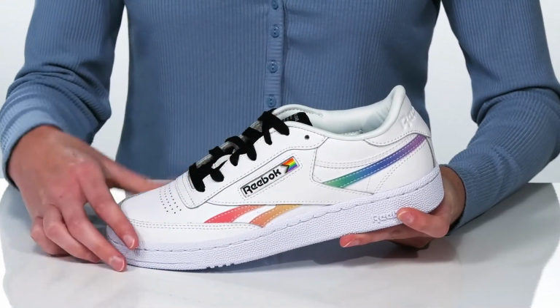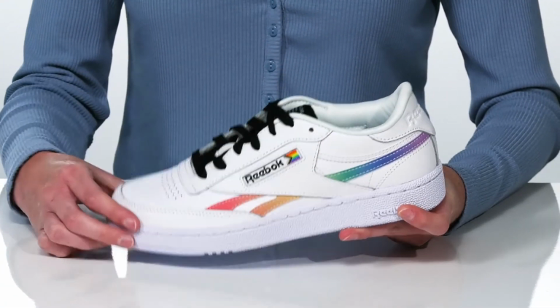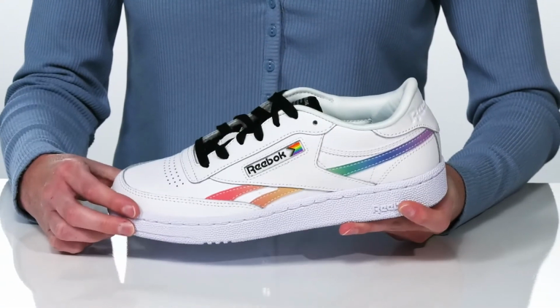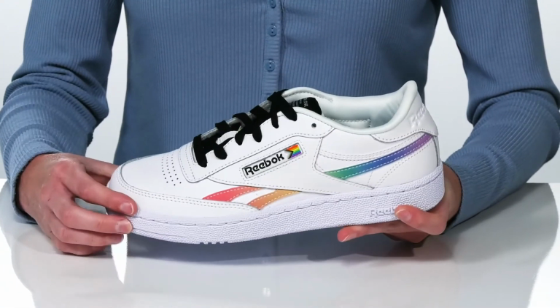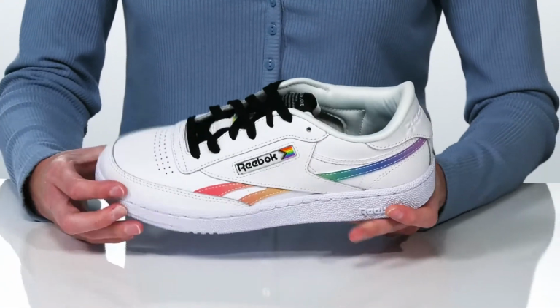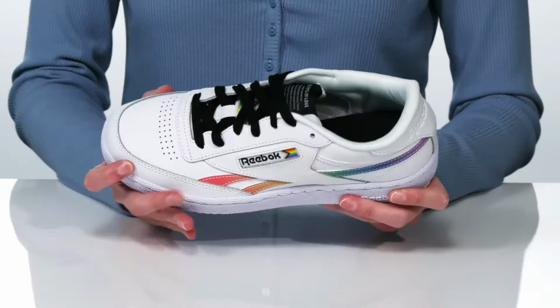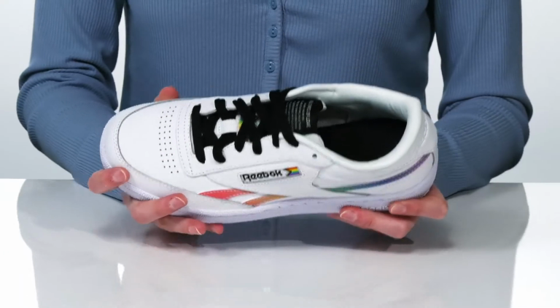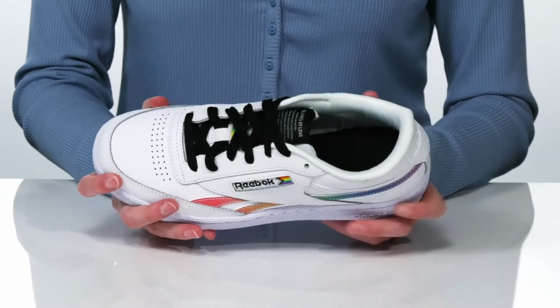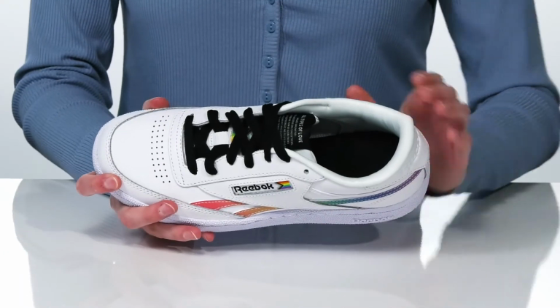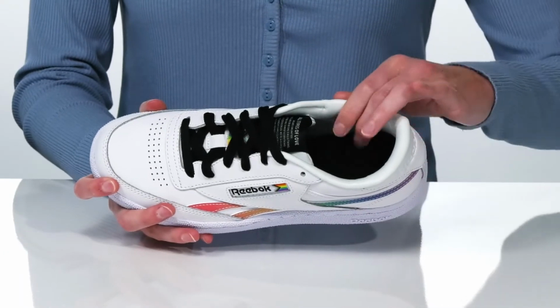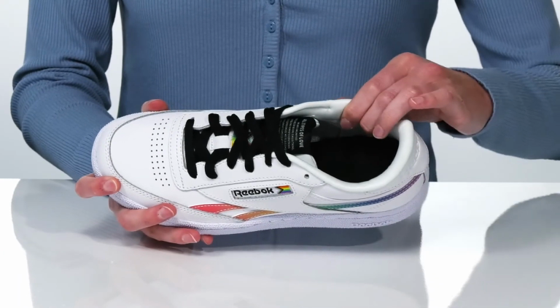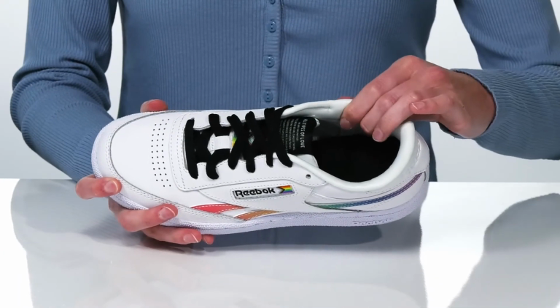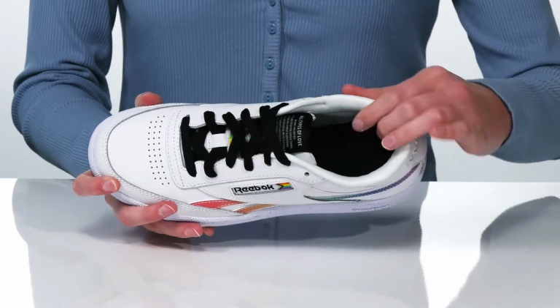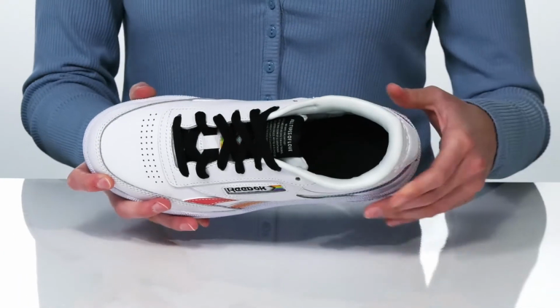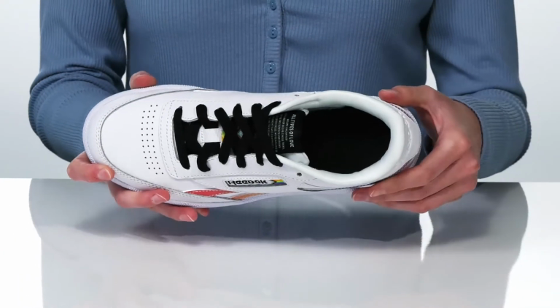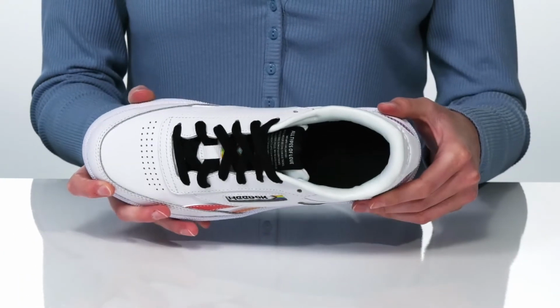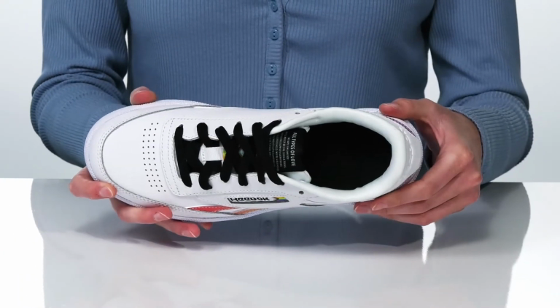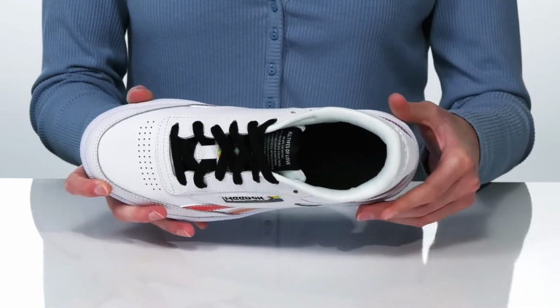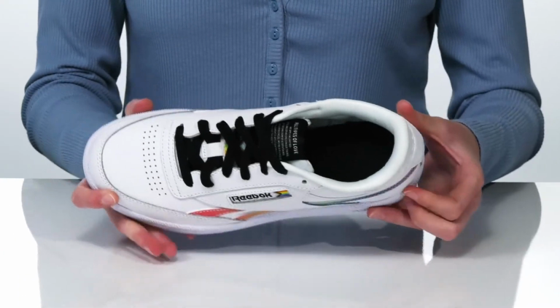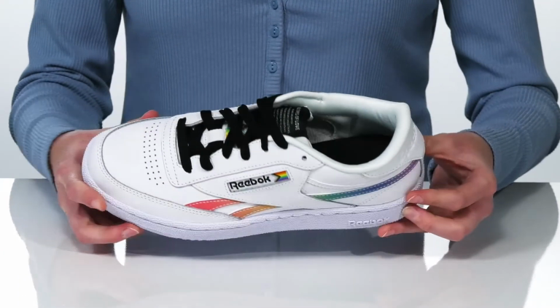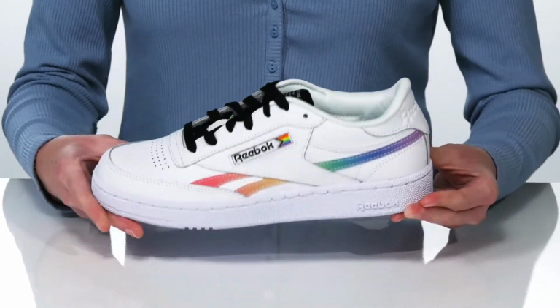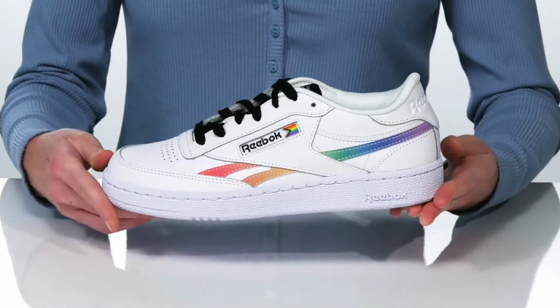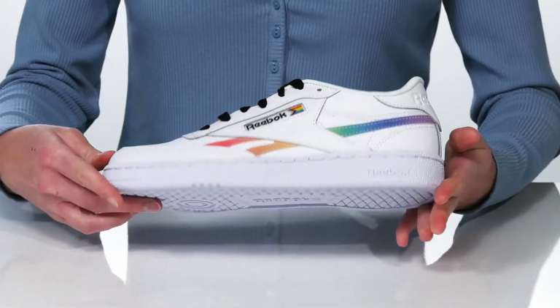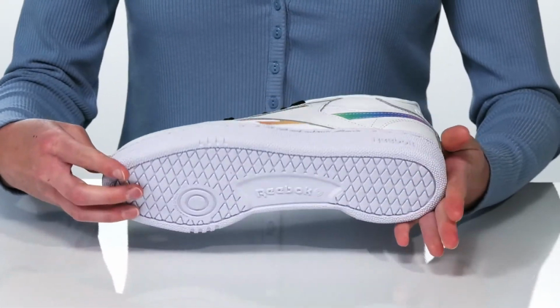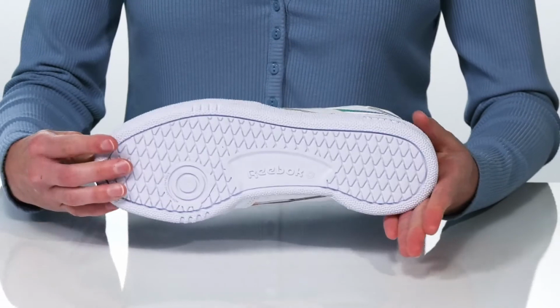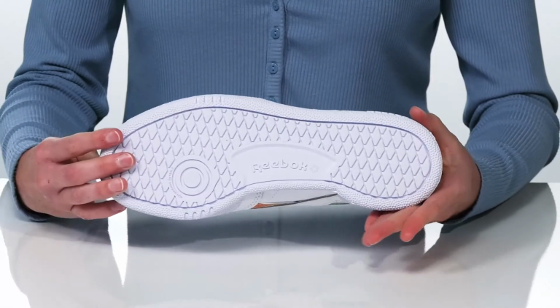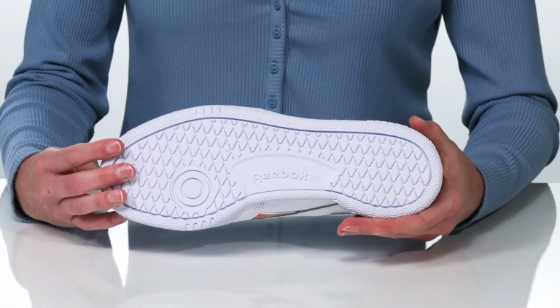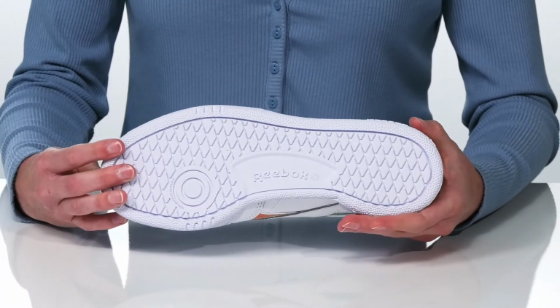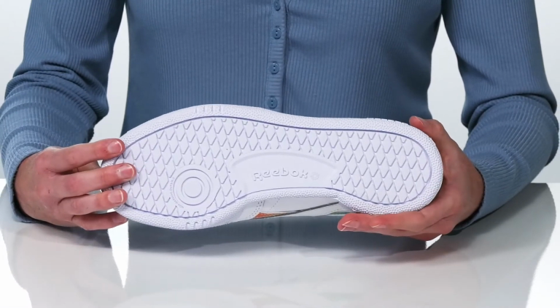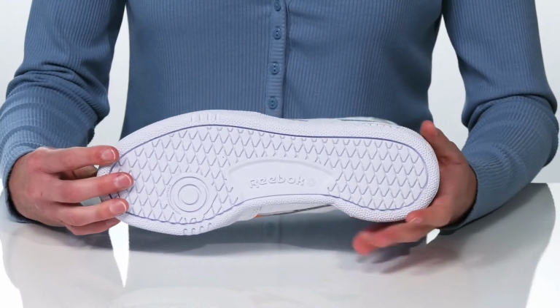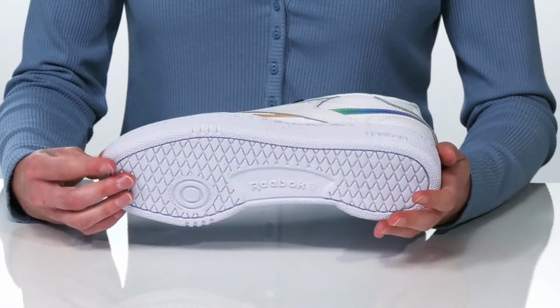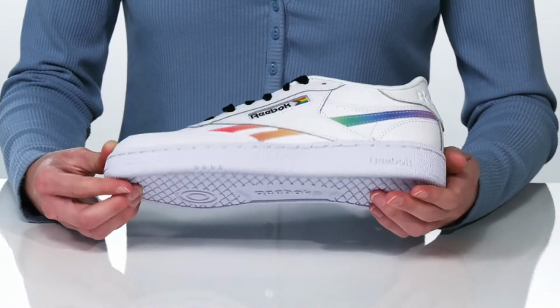Inside they have a textile lining and a cushioned footbed, and it all sits on top of a grippy, non-marking outsole.